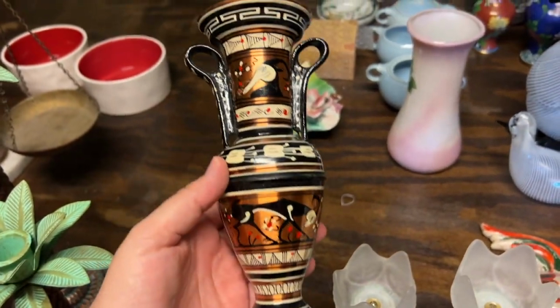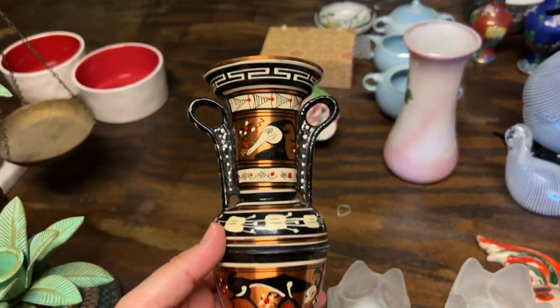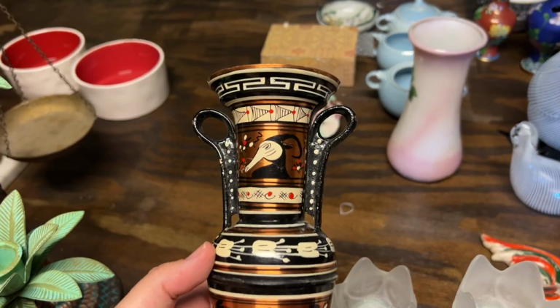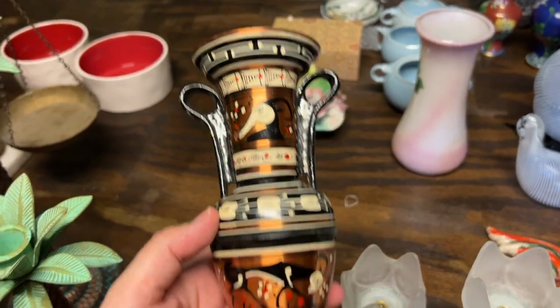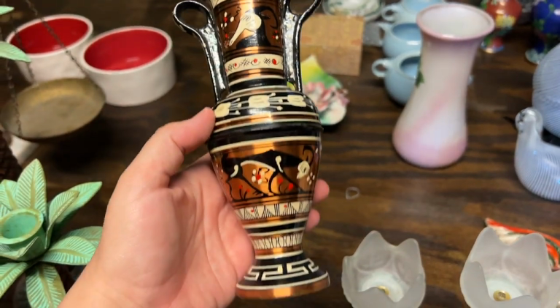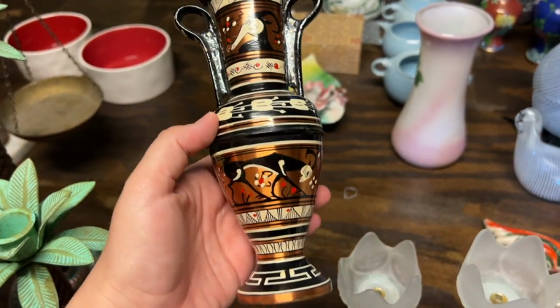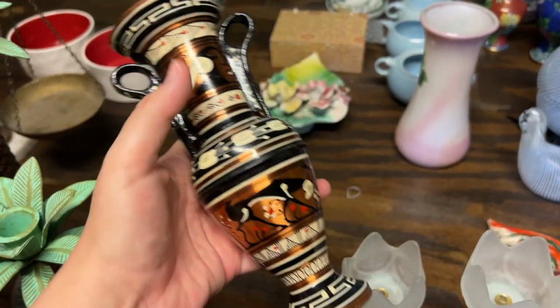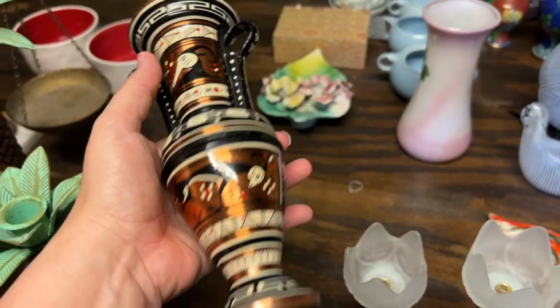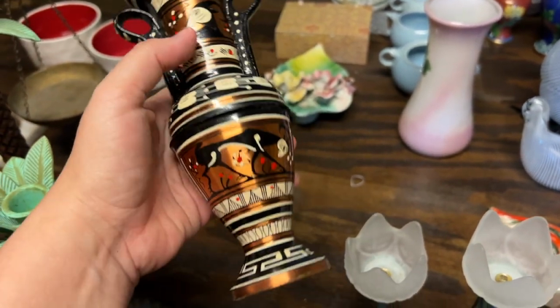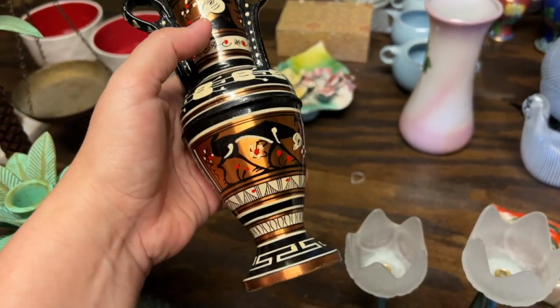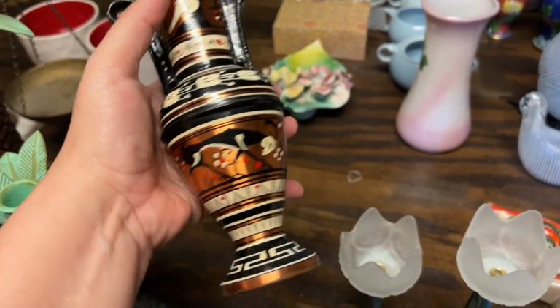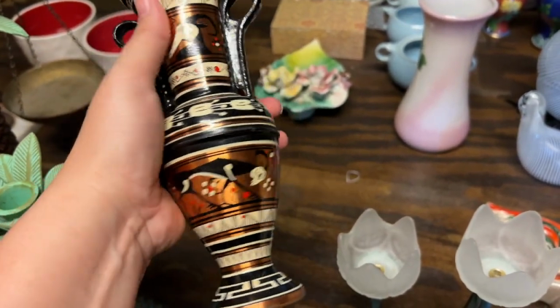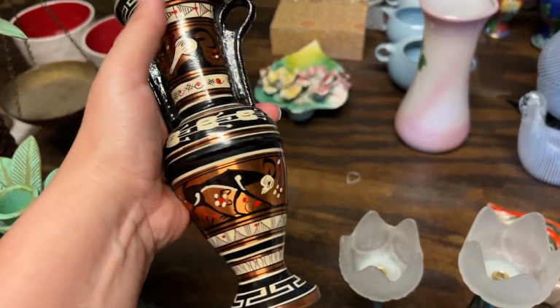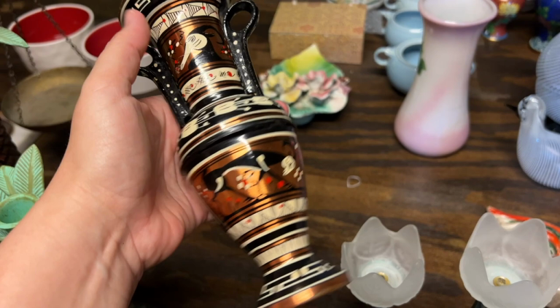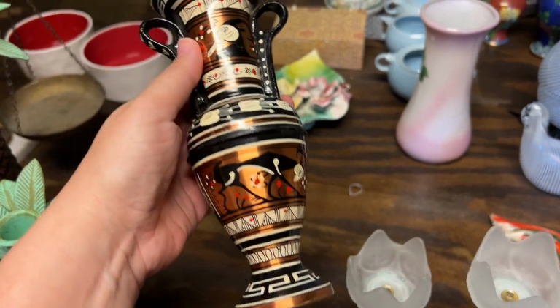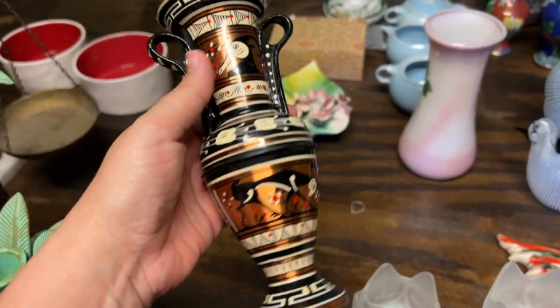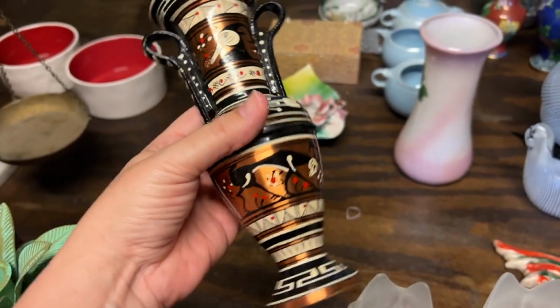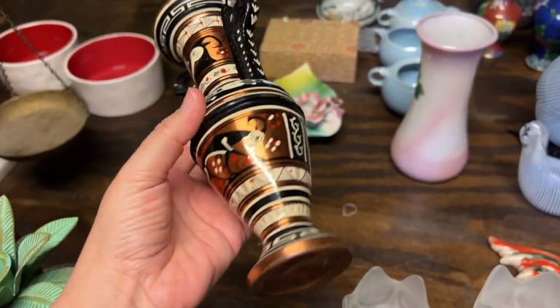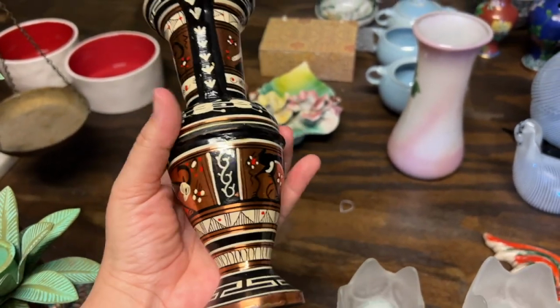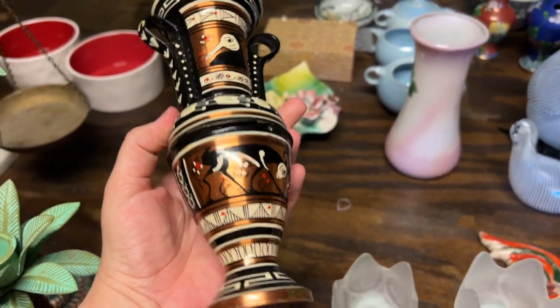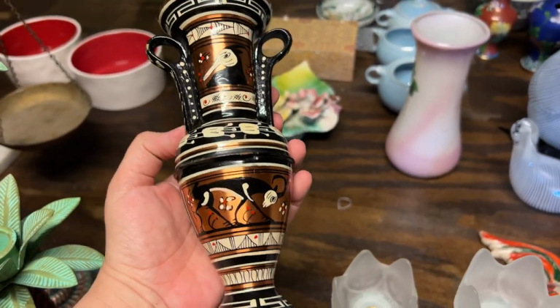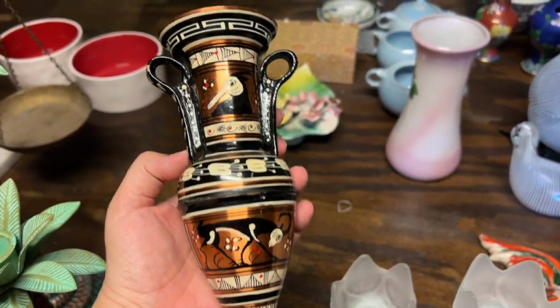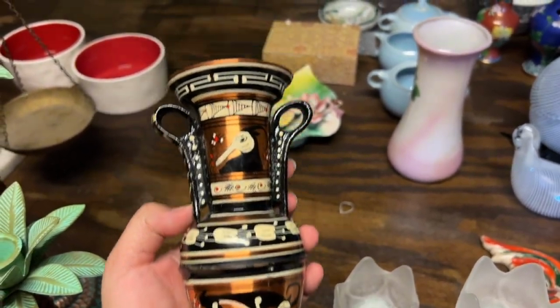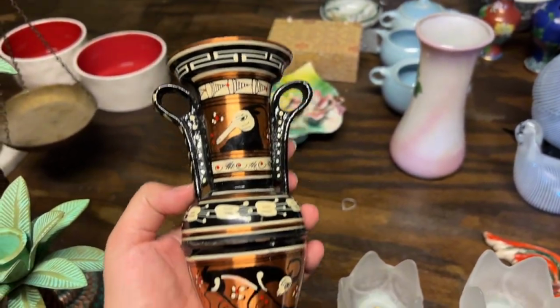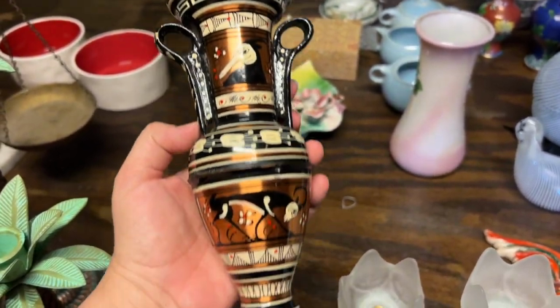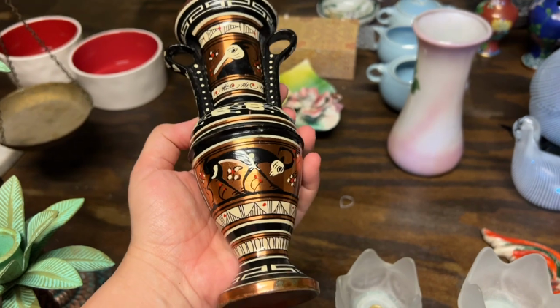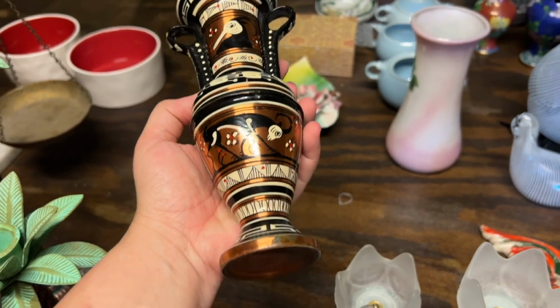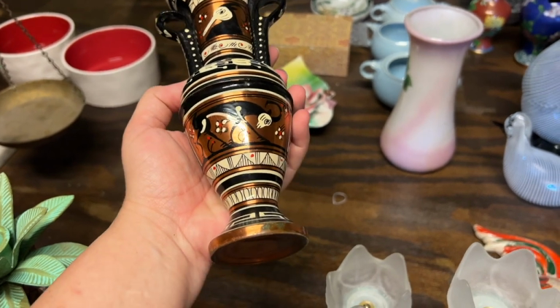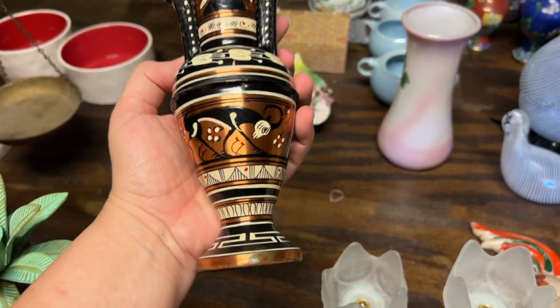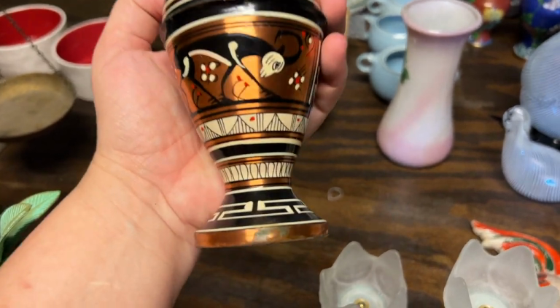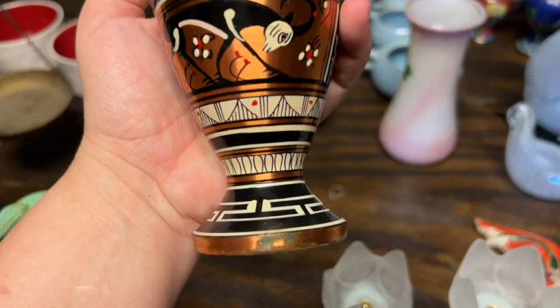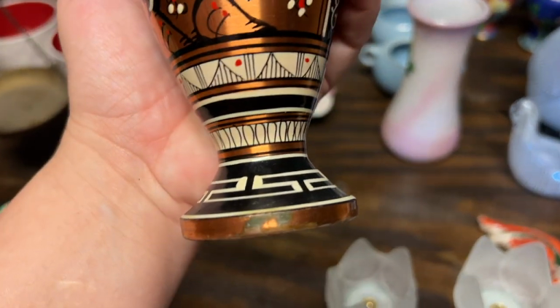This one needs to be cleaned up too, but it's like a Grecian piece — you've got the Greek key design going on up here. I love how they do black and copper; that's so my jam. It has a little bit of wear to it but I still thought it was beautiful.